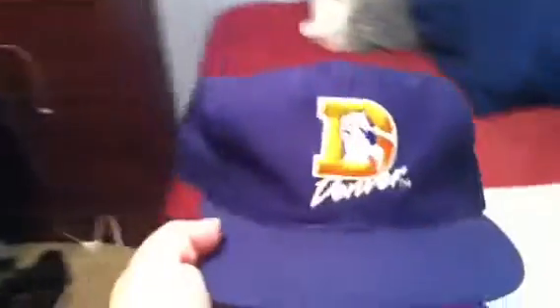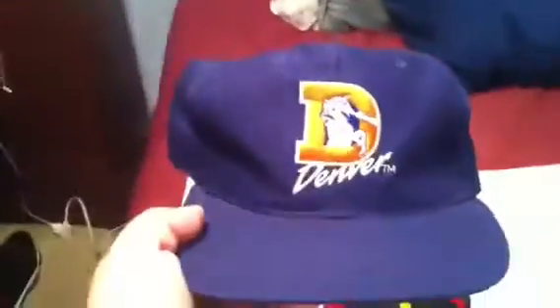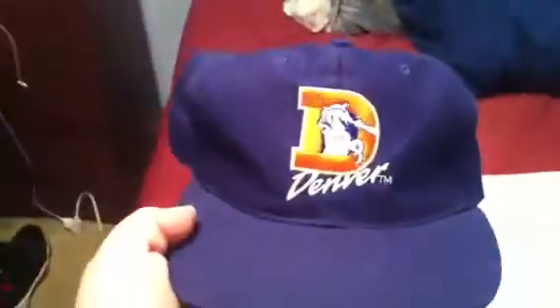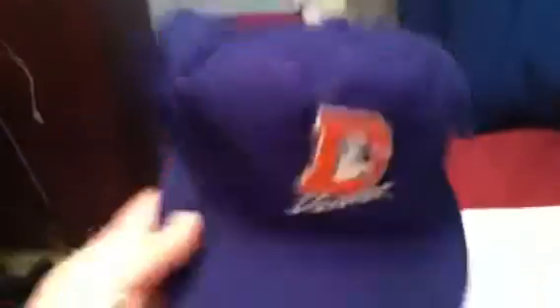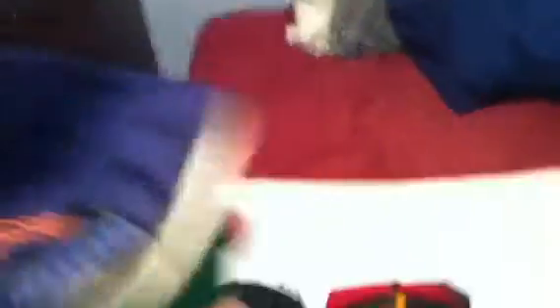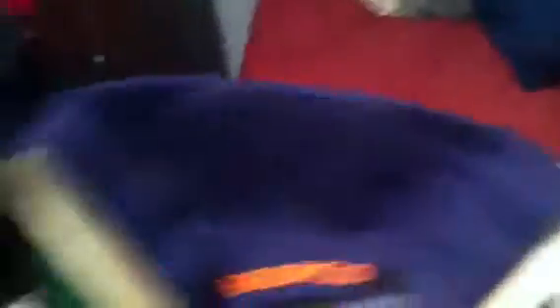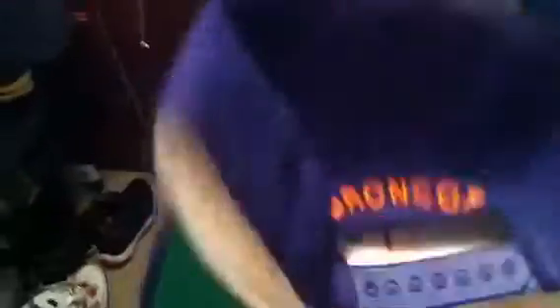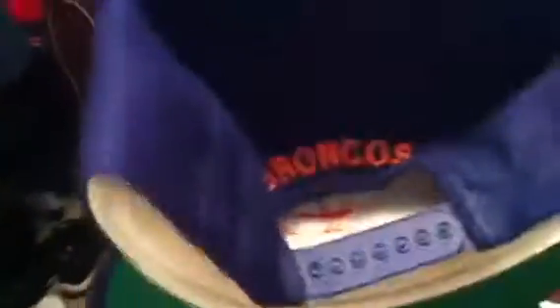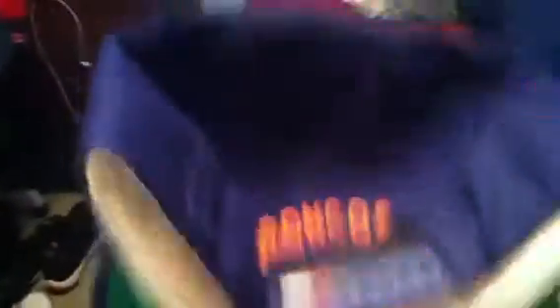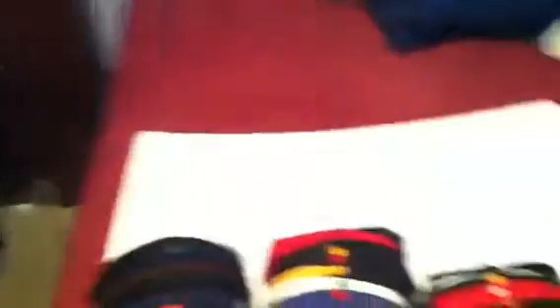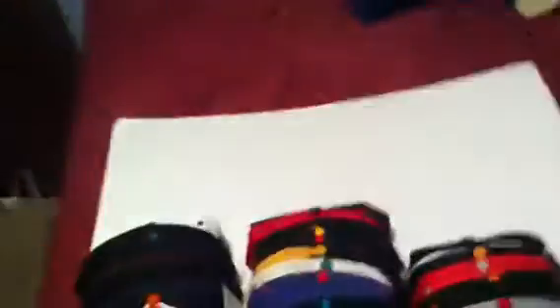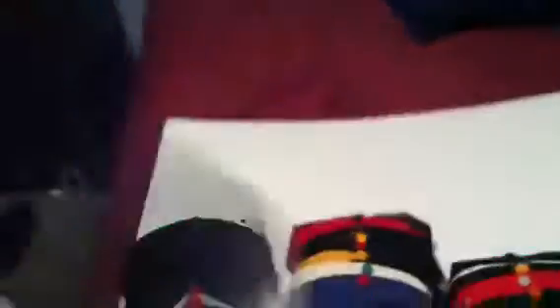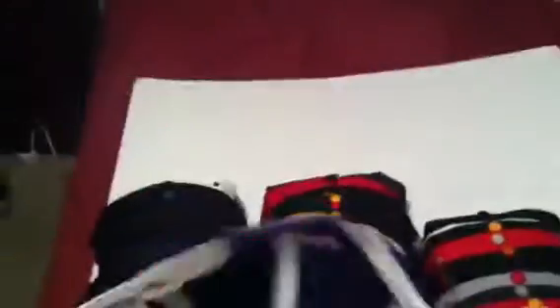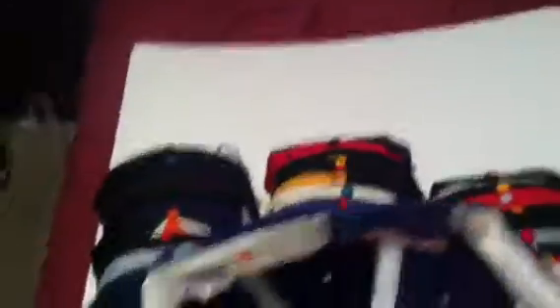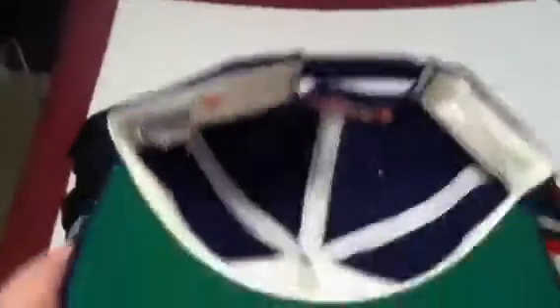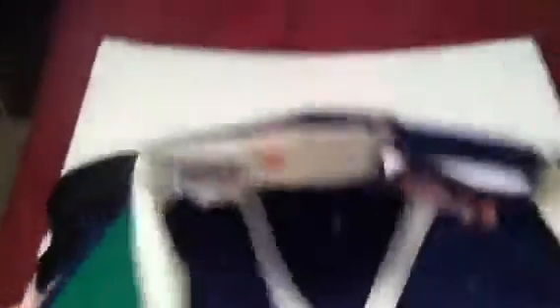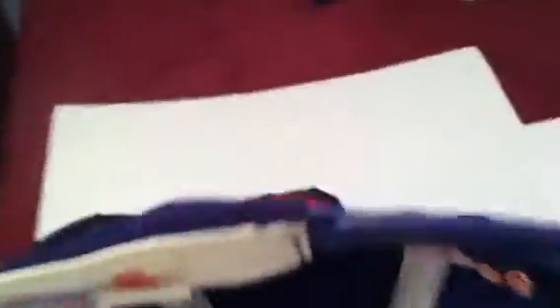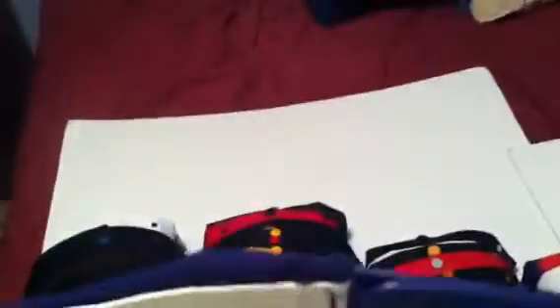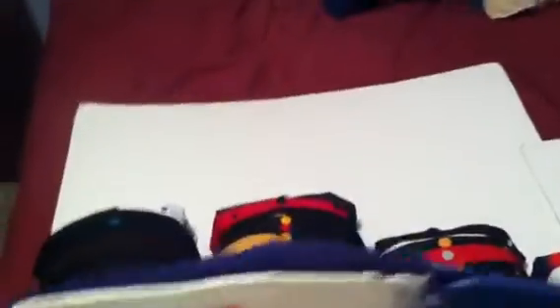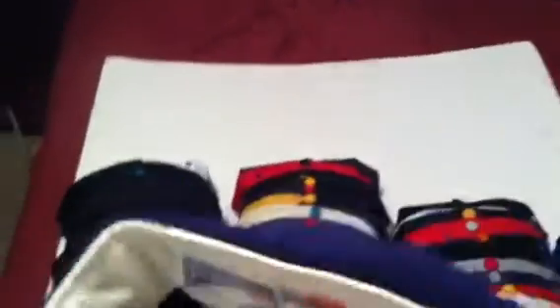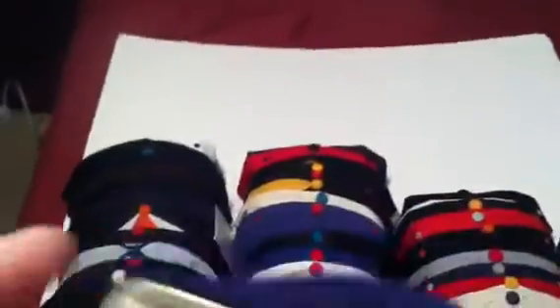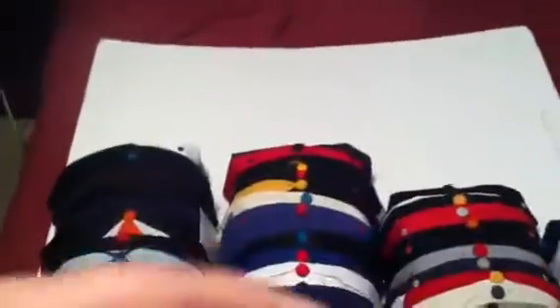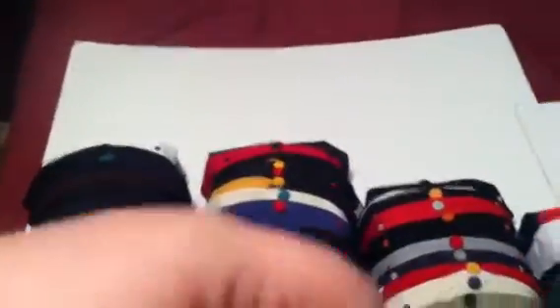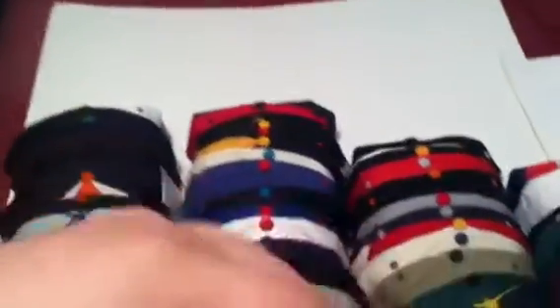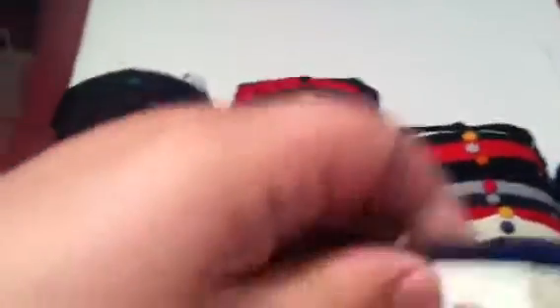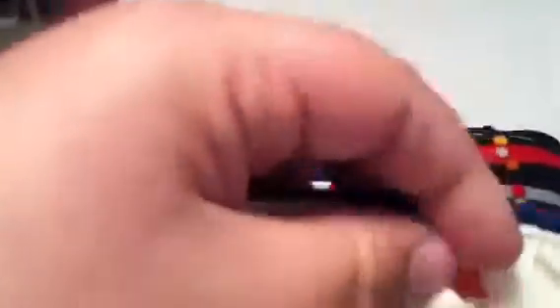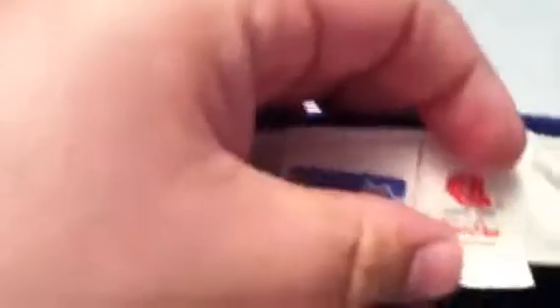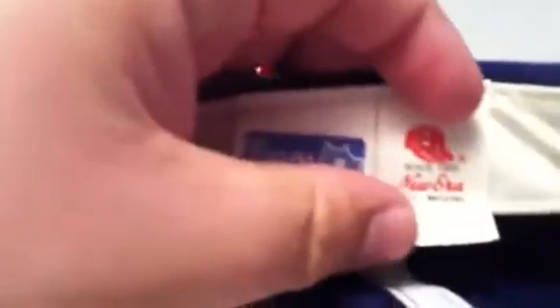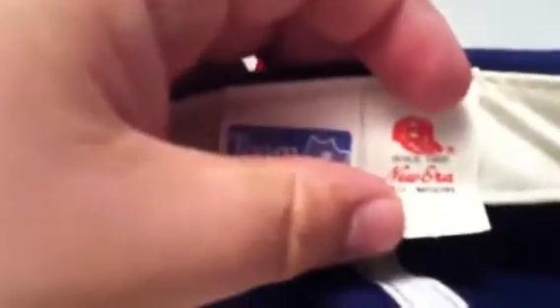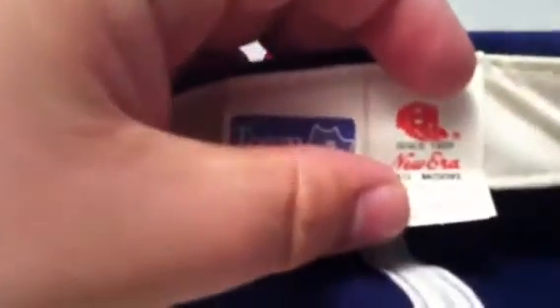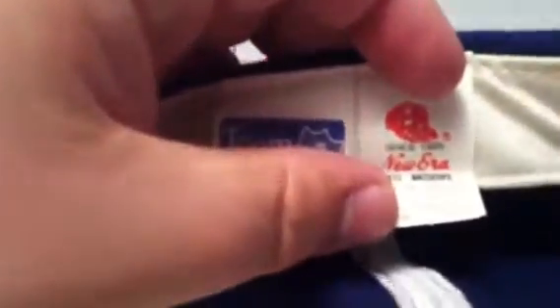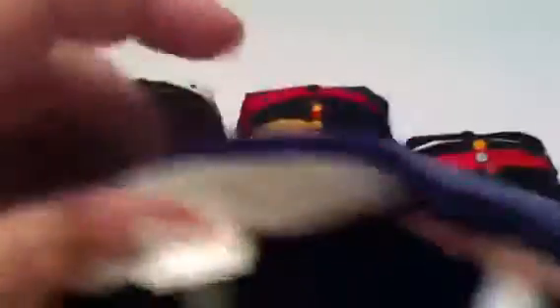Denver Broncos, Broncos on the back, green under, made by Vintage New Era.